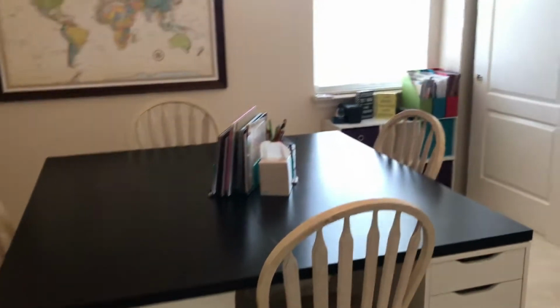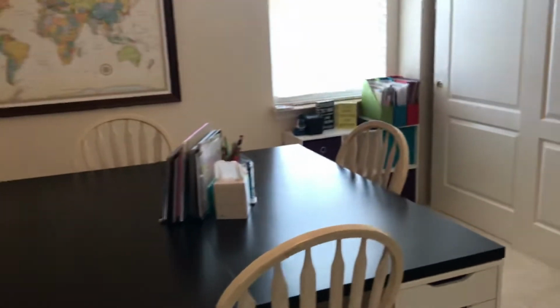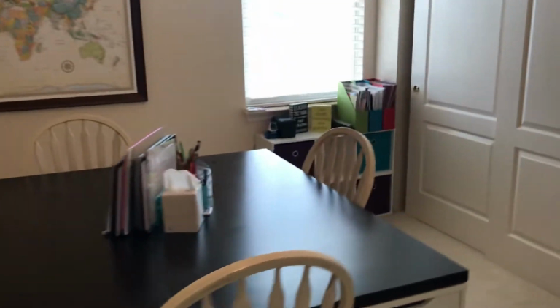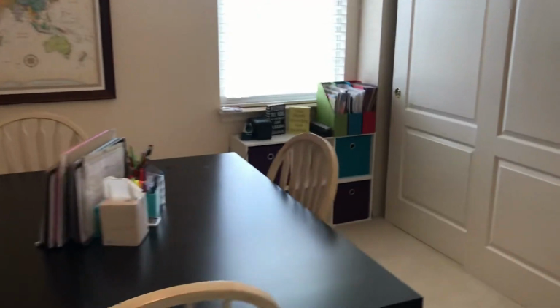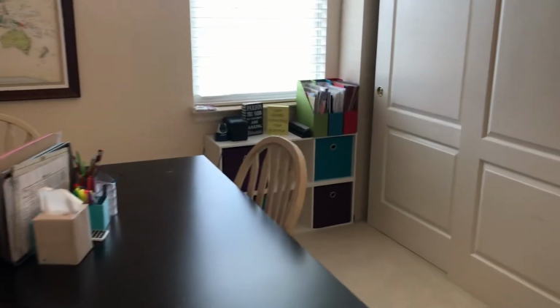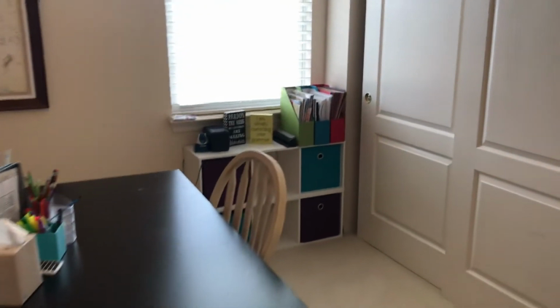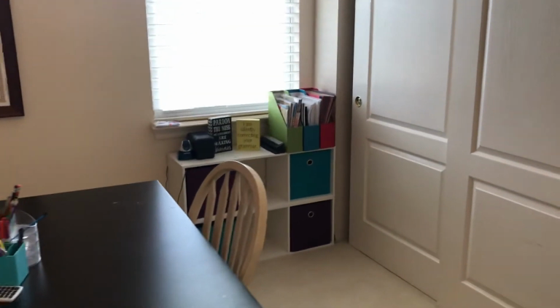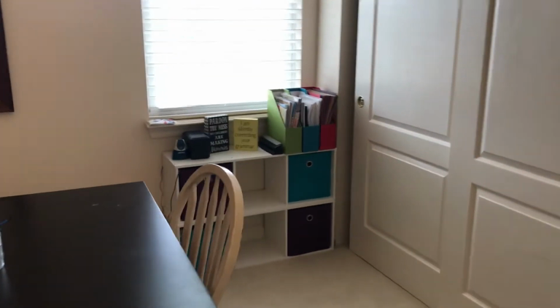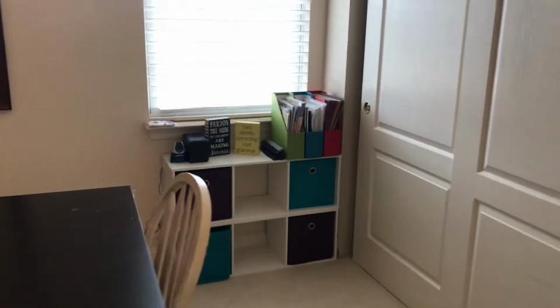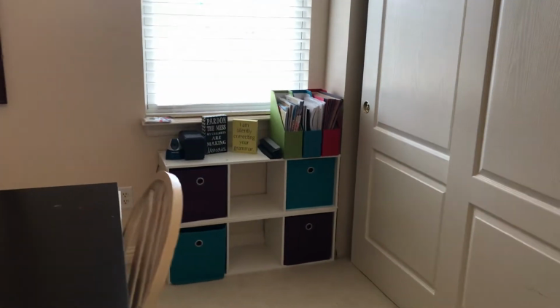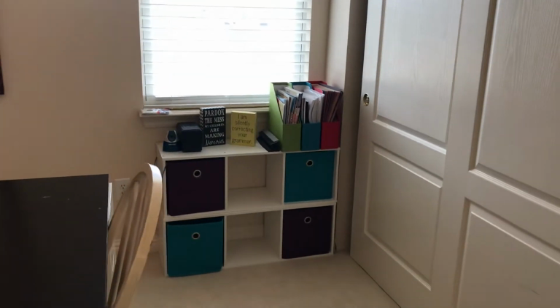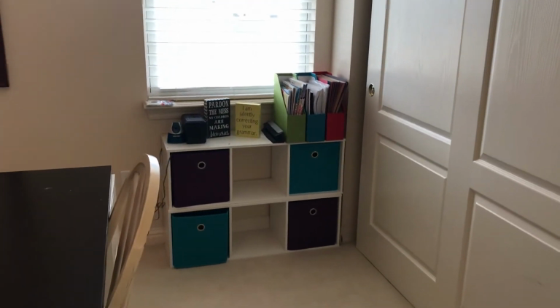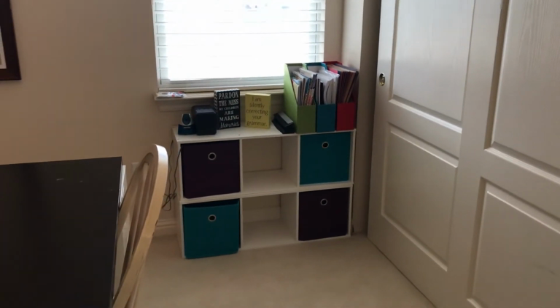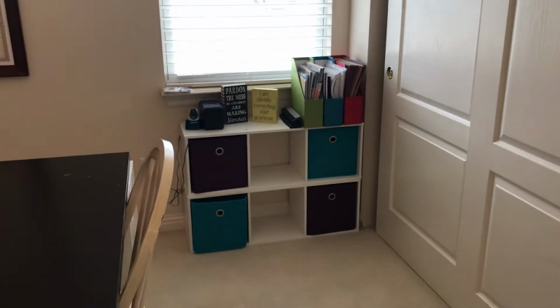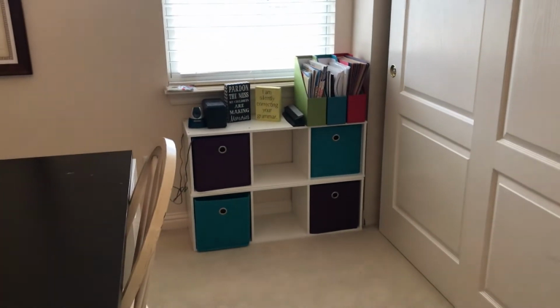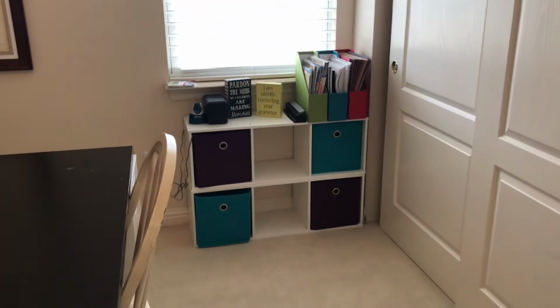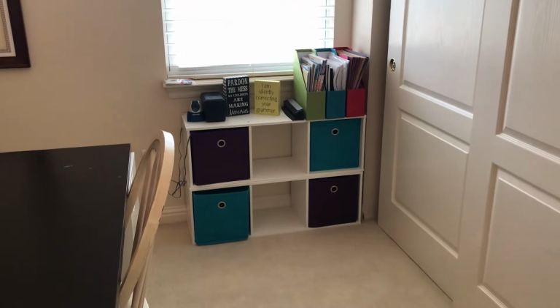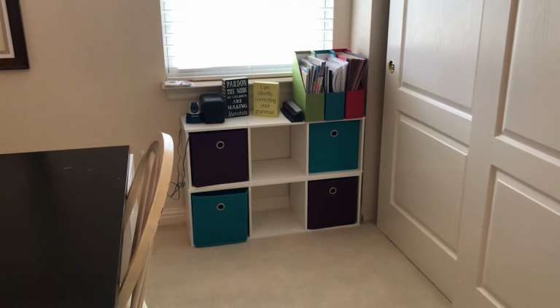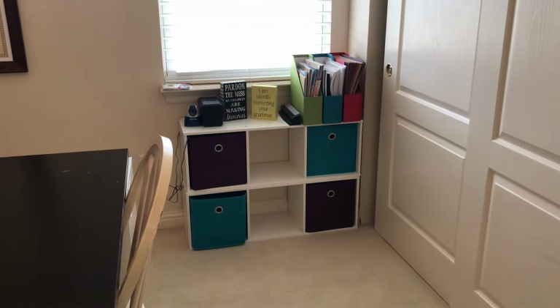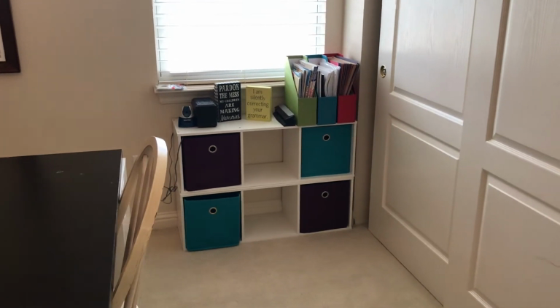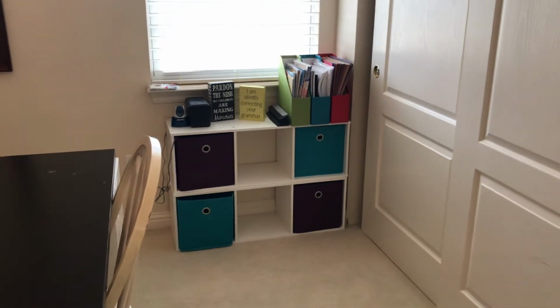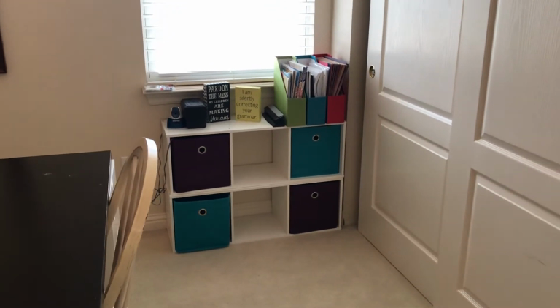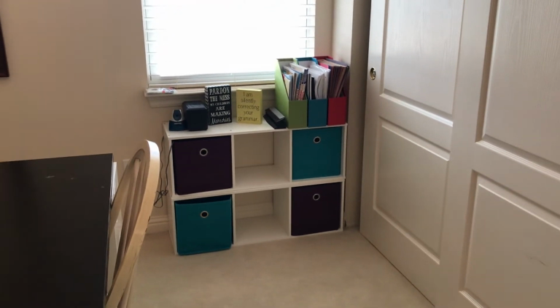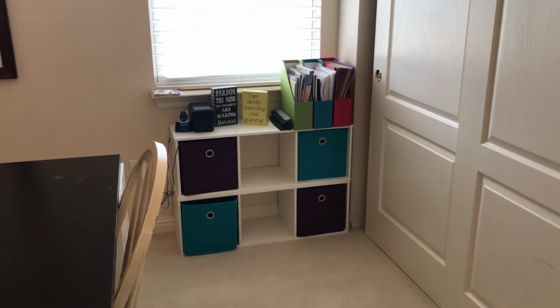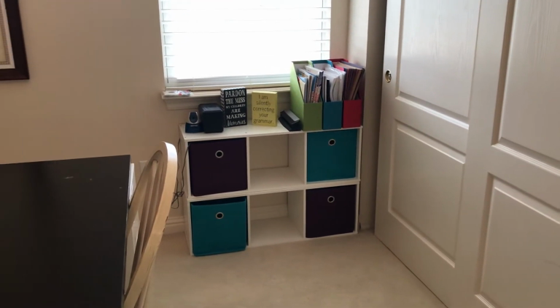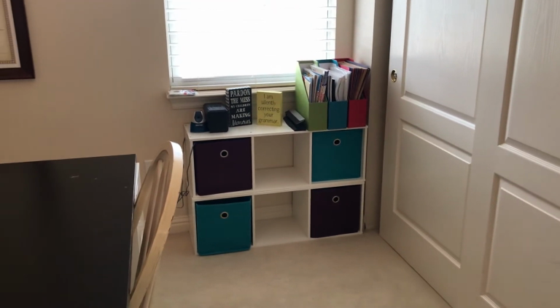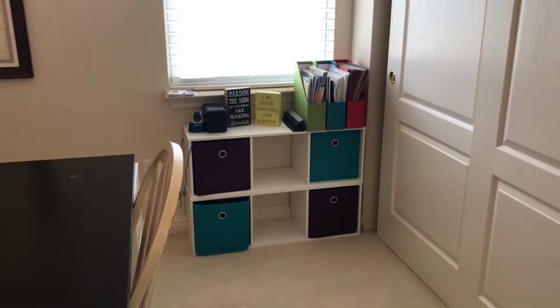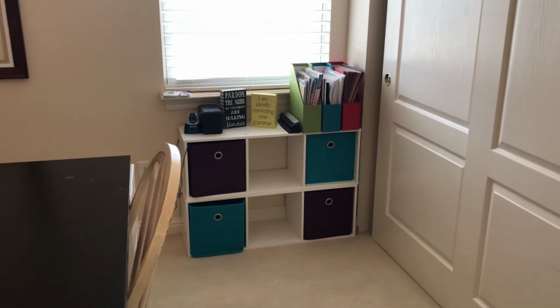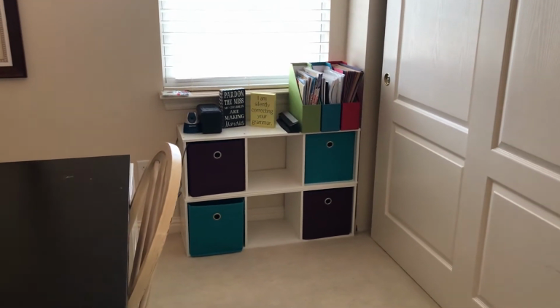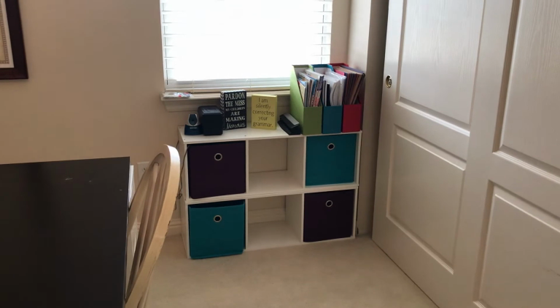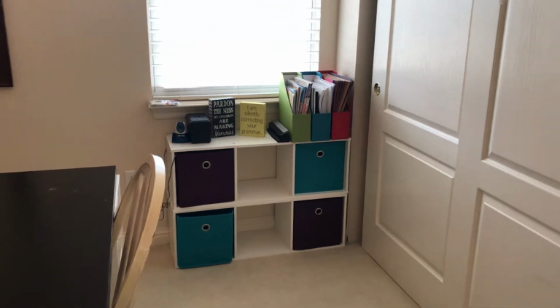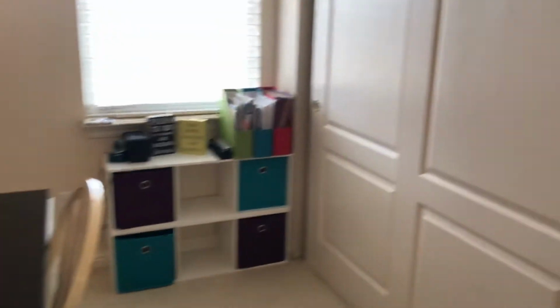Over here we have just some construction paper and other craft supplies in different tubs, so that we can keep a few things near the table for when my kids want to do some art projects.